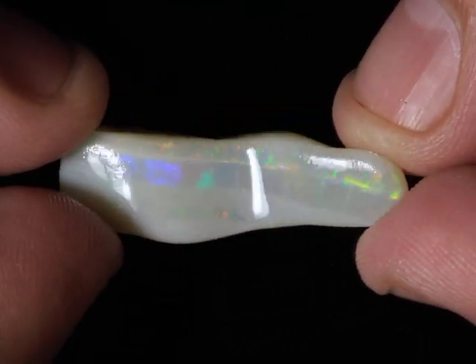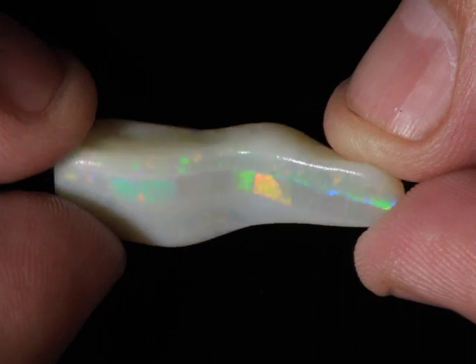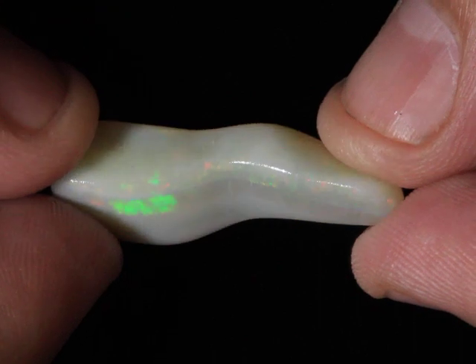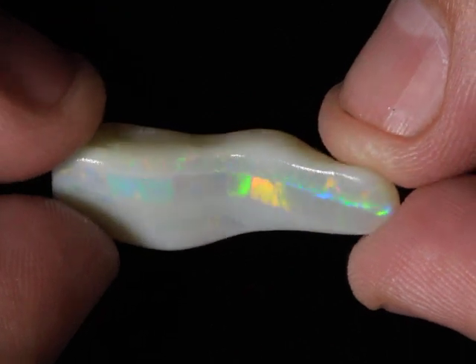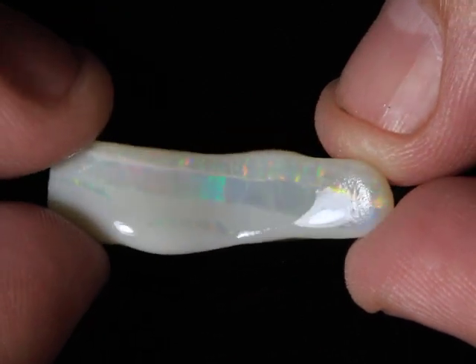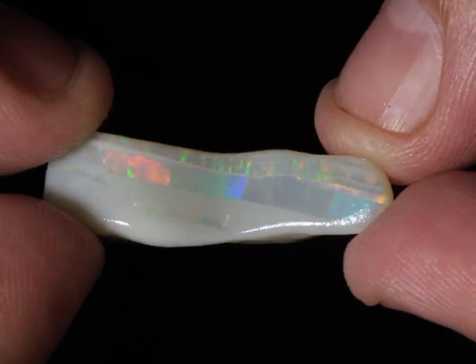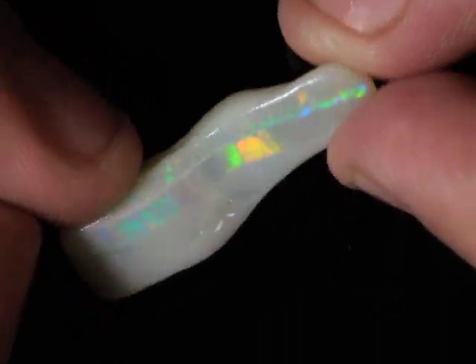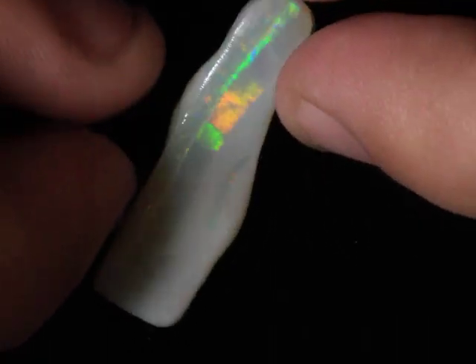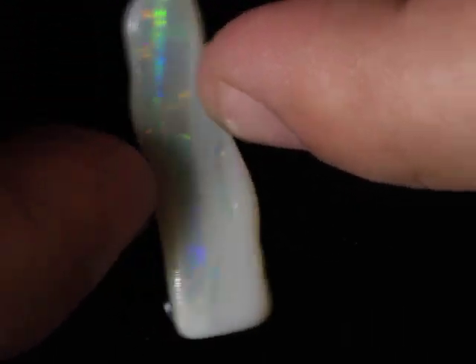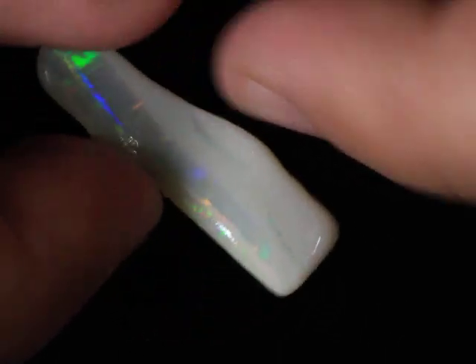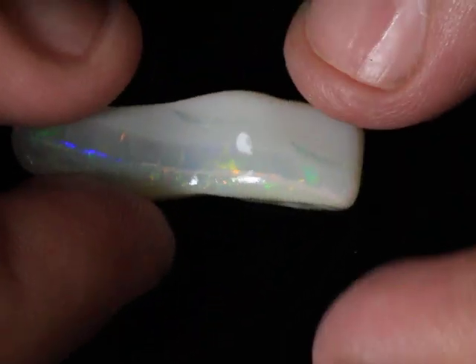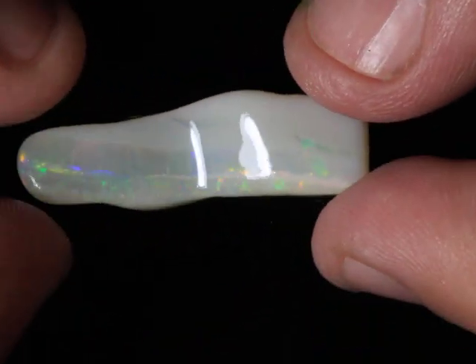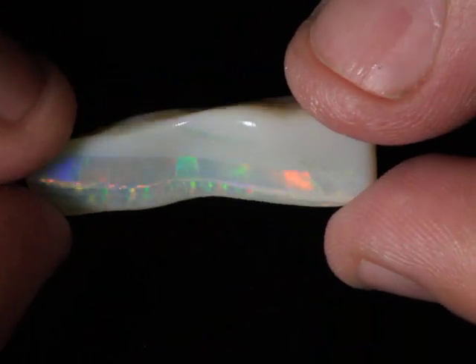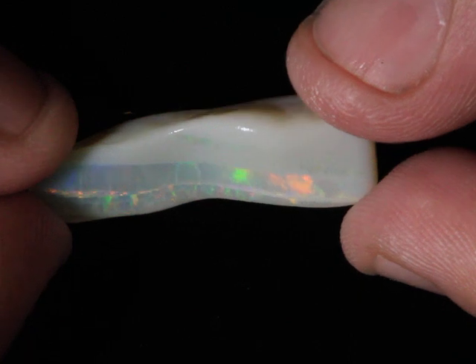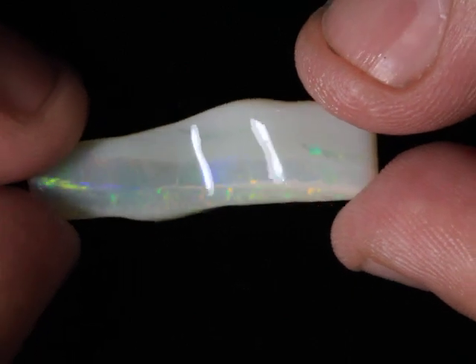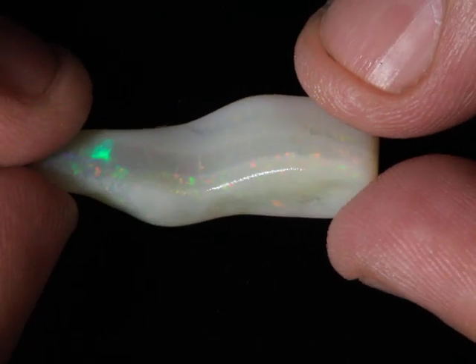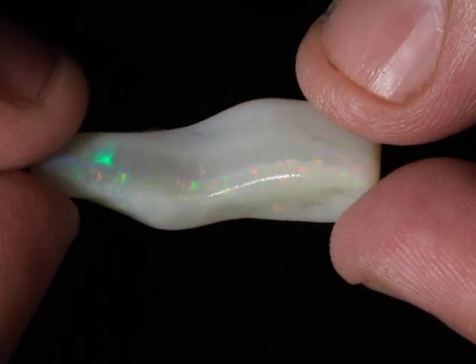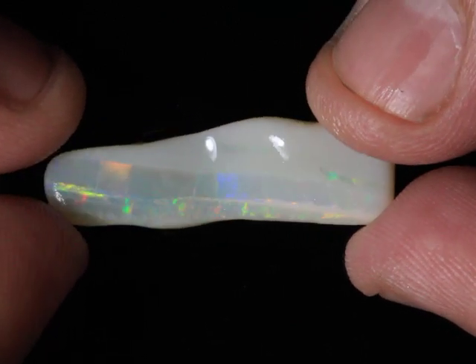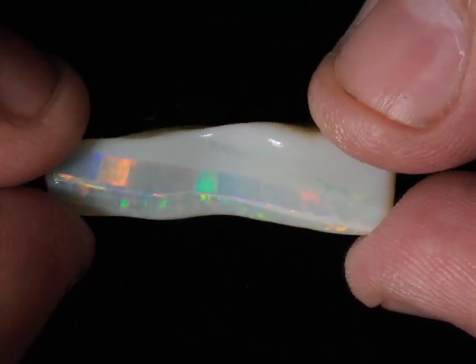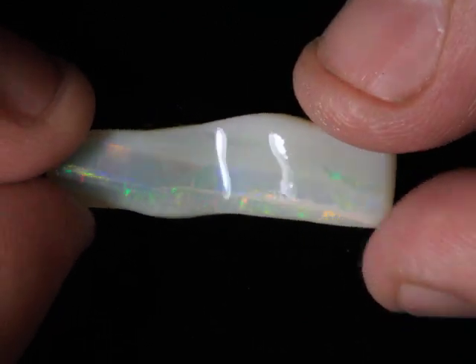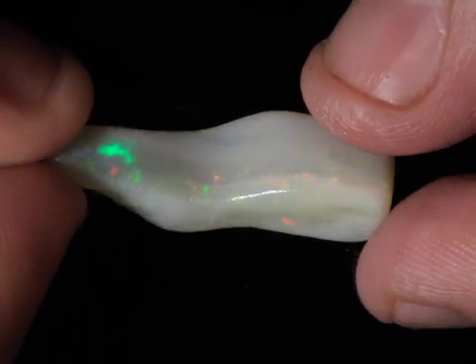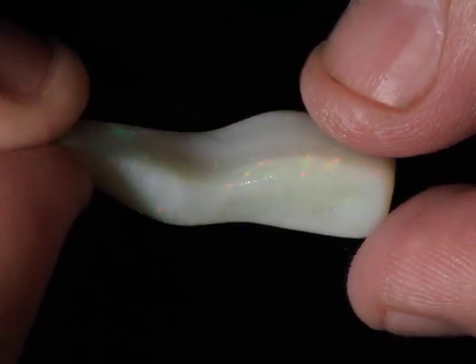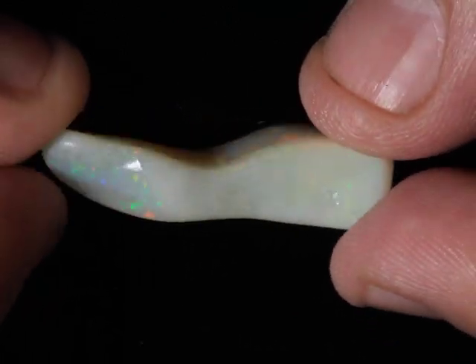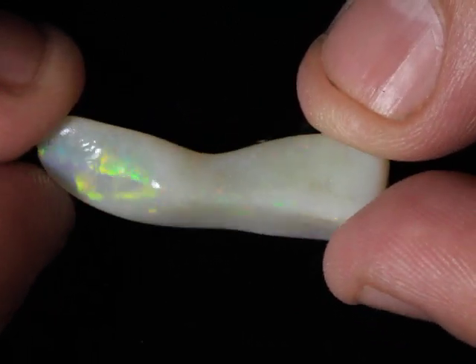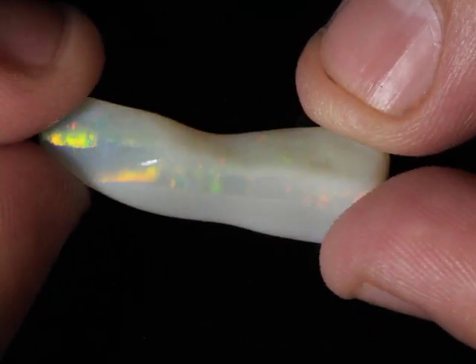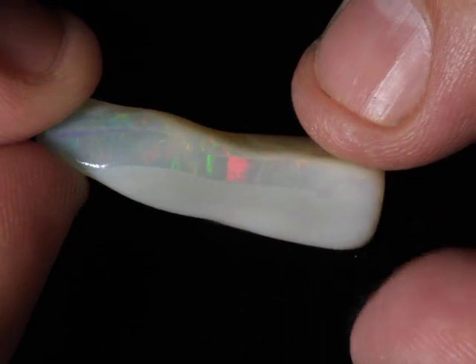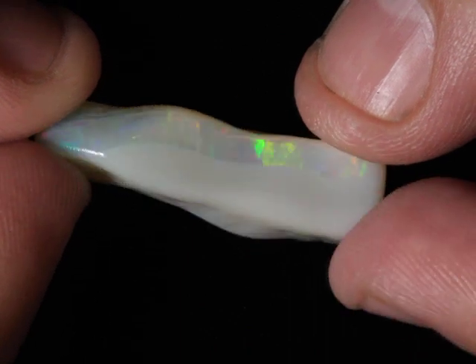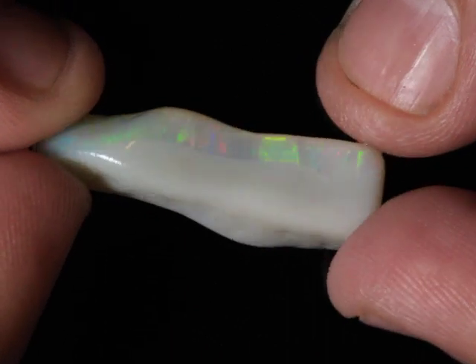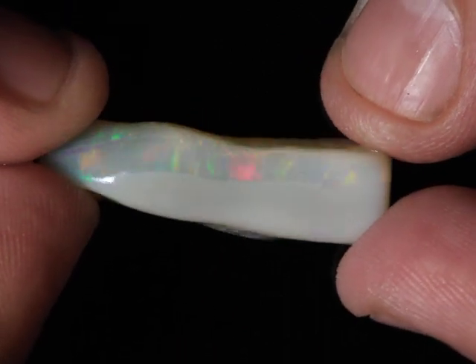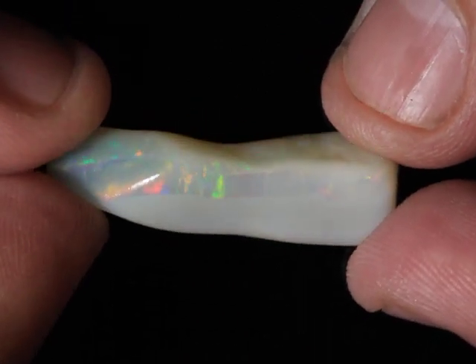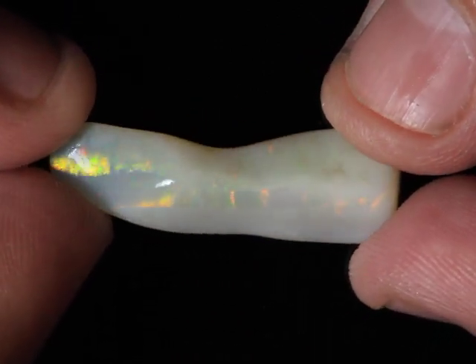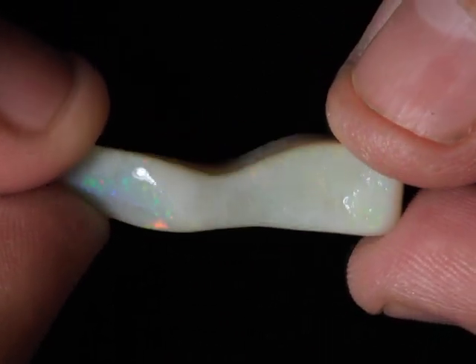All kinds of stuff going on with this one. Two really distinct color bars and one fading one down below. I think this would probably be better as a Carver's Pendant.